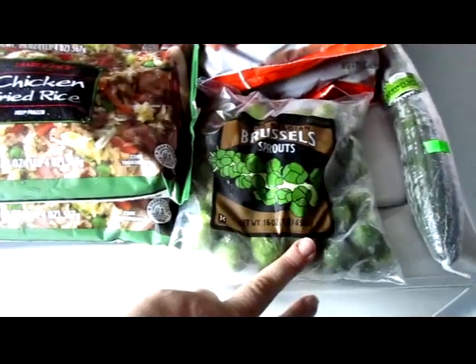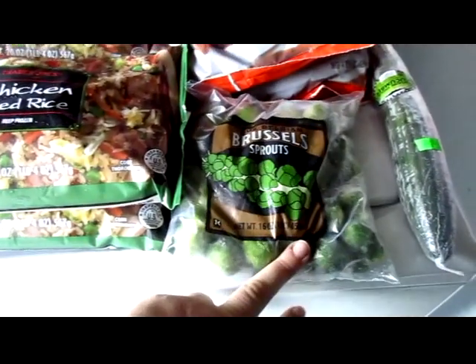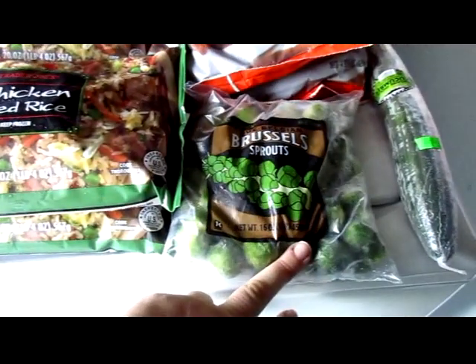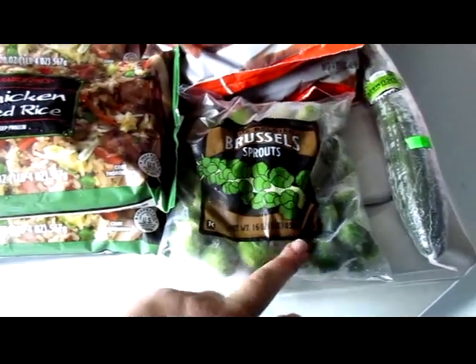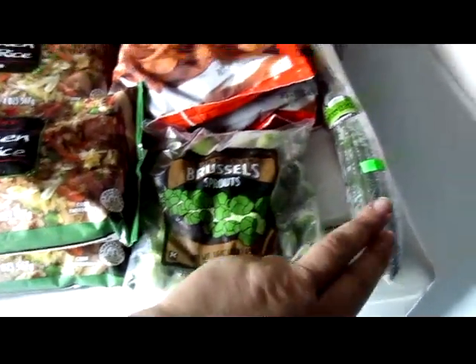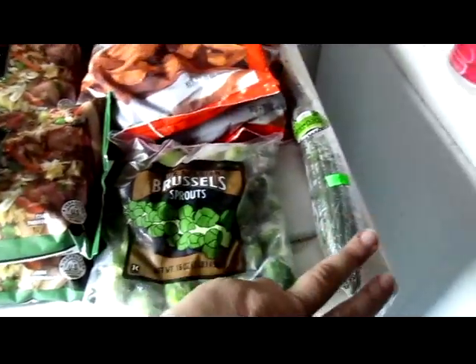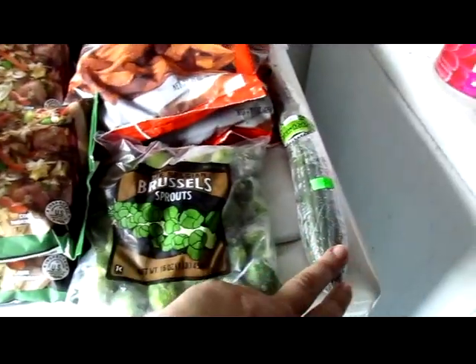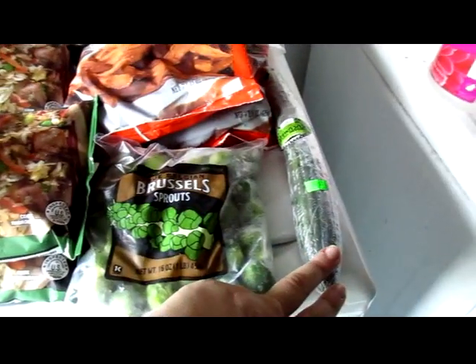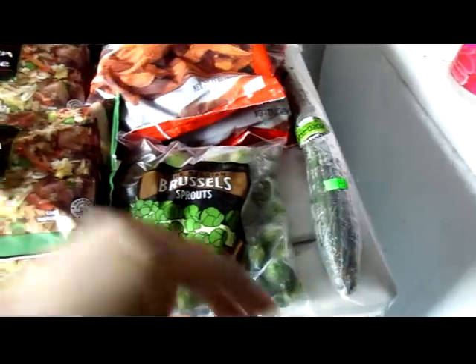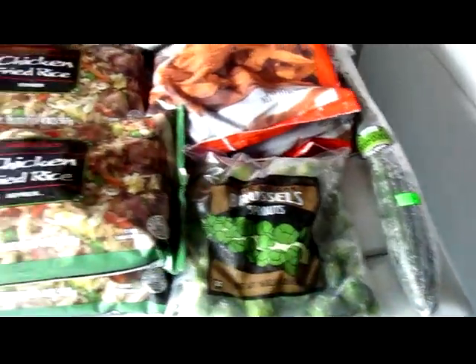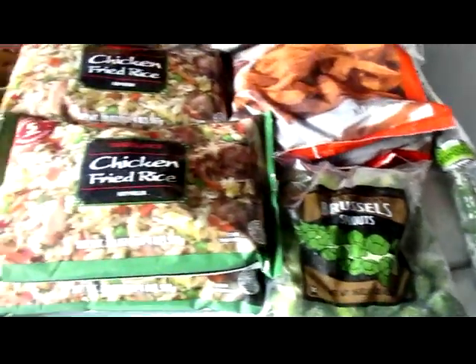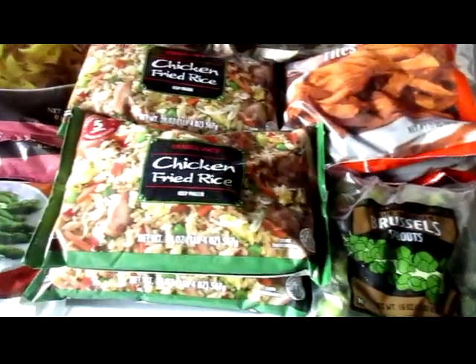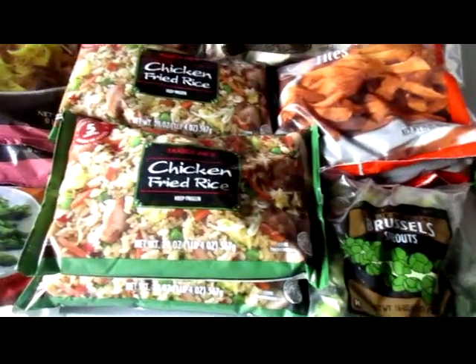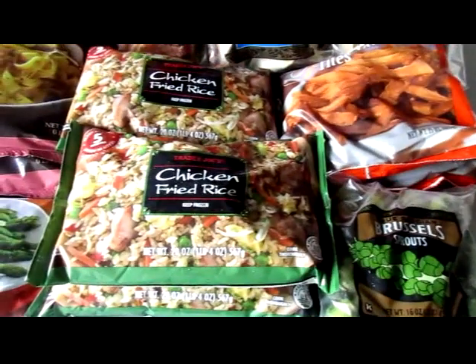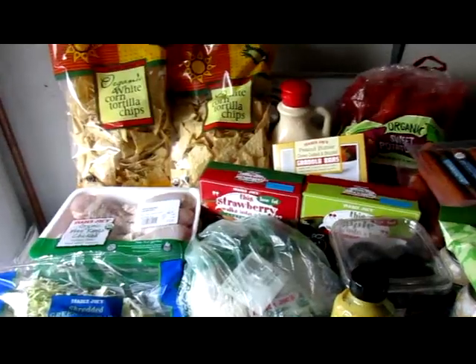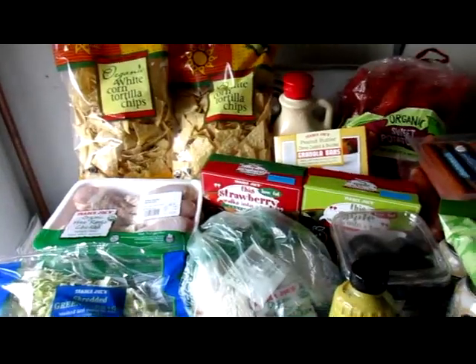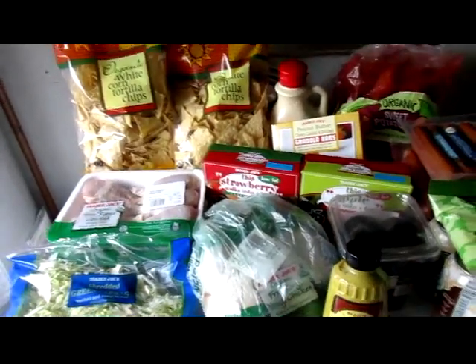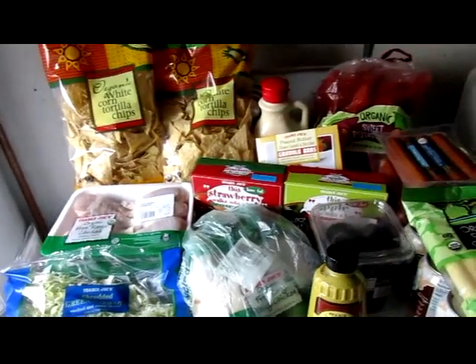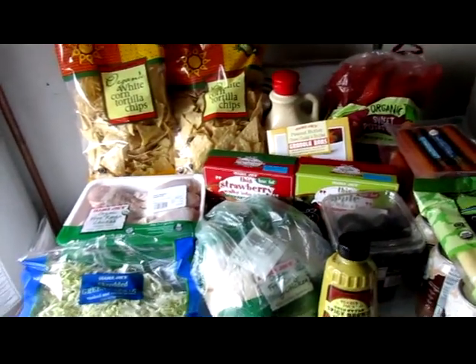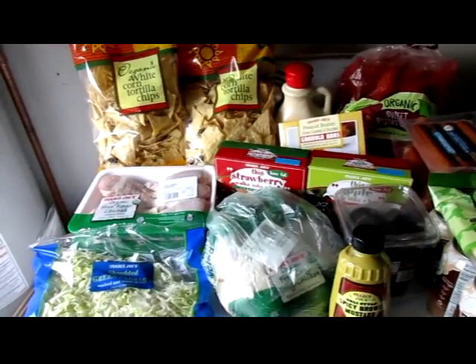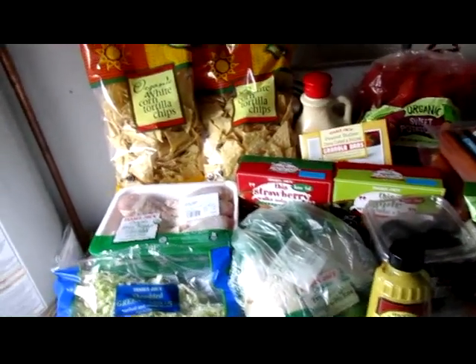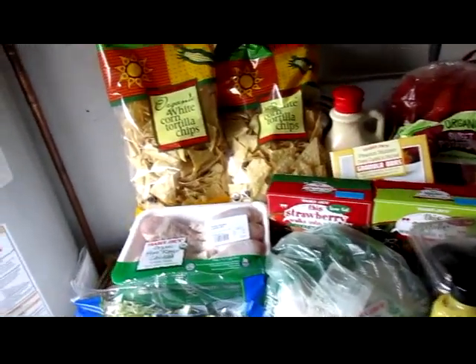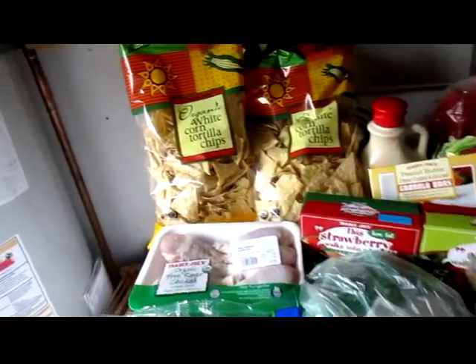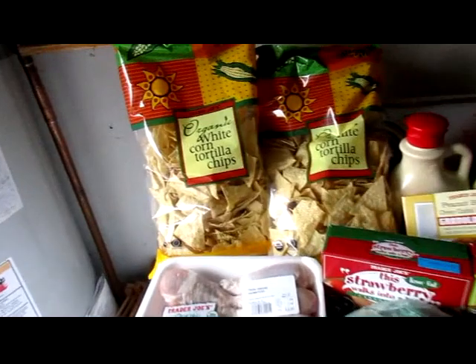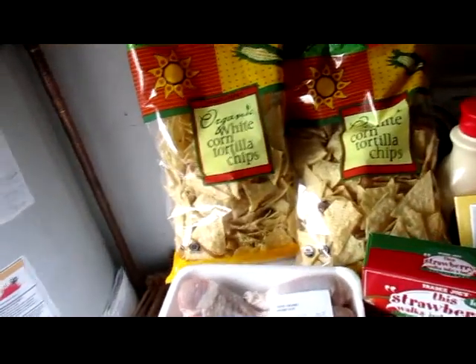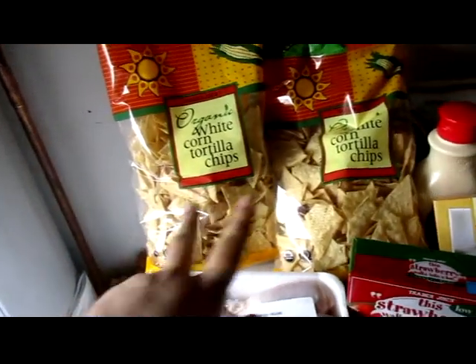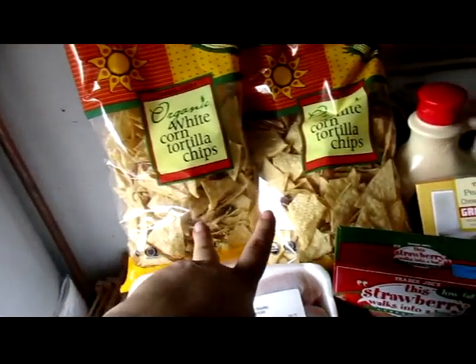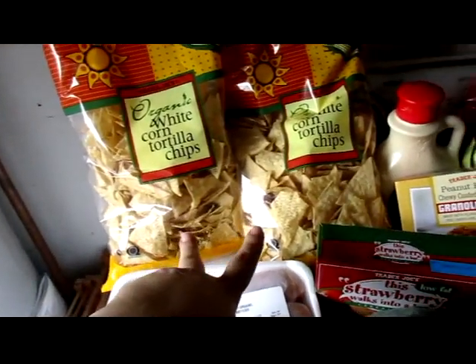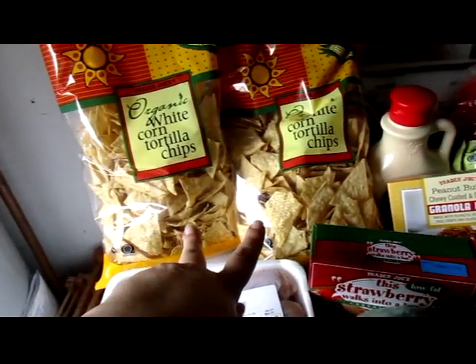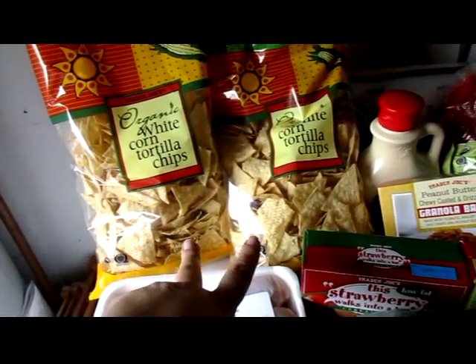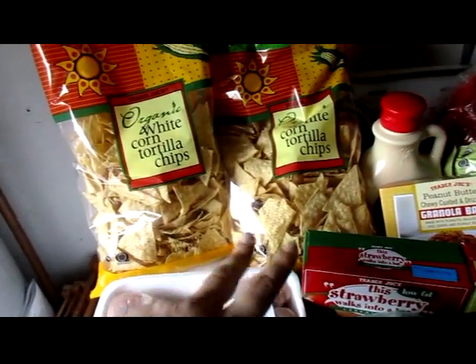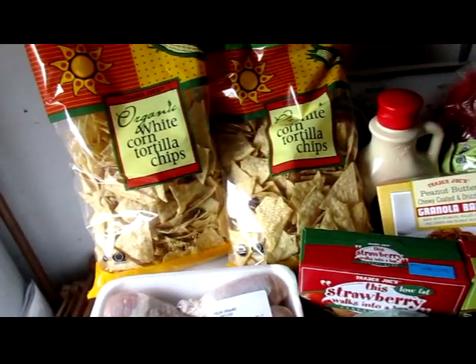I have Brussels sprouts and a cucumber. Here's bags three and four. We got two packages of tortilla chips.